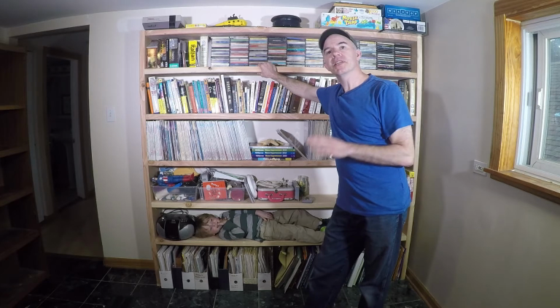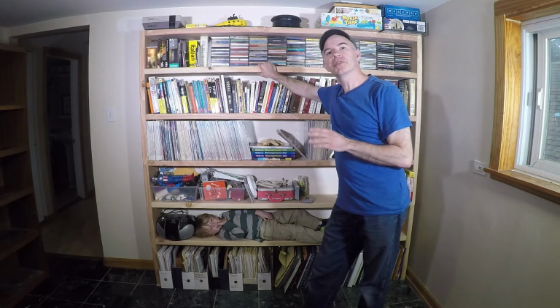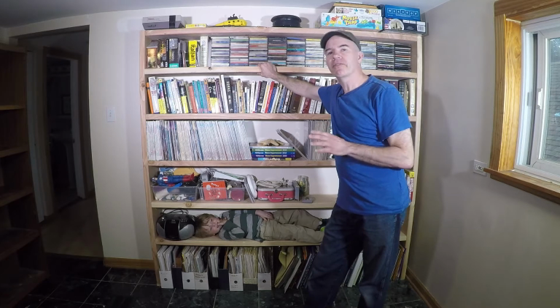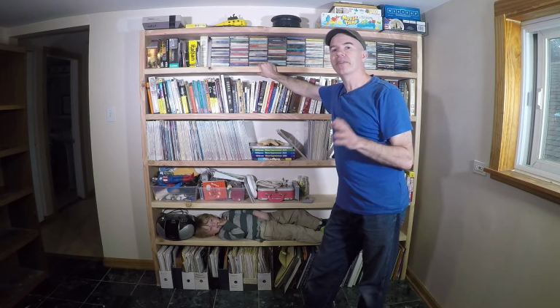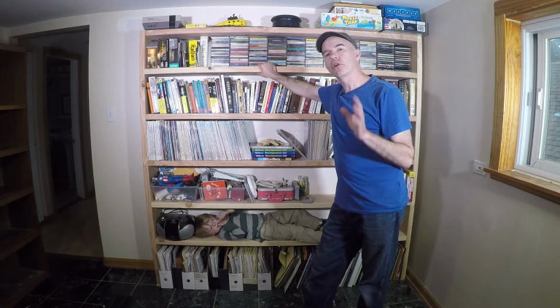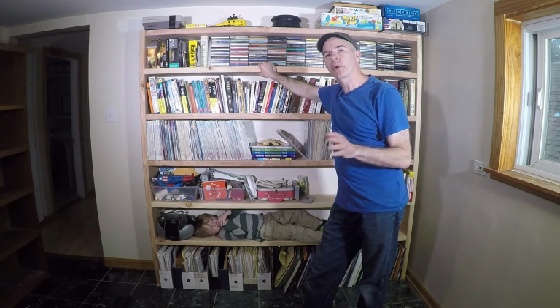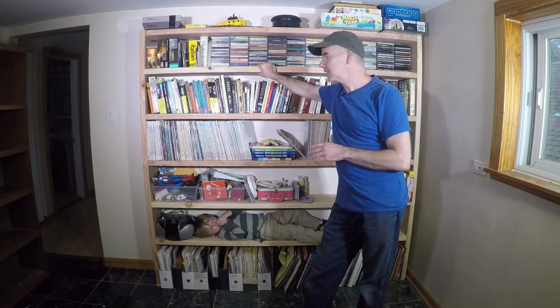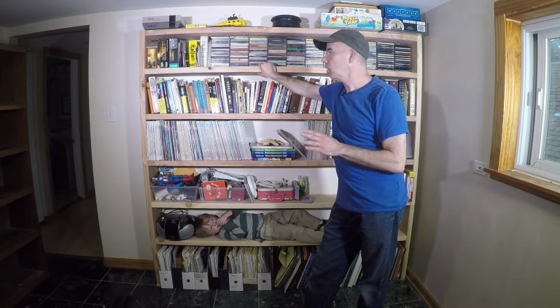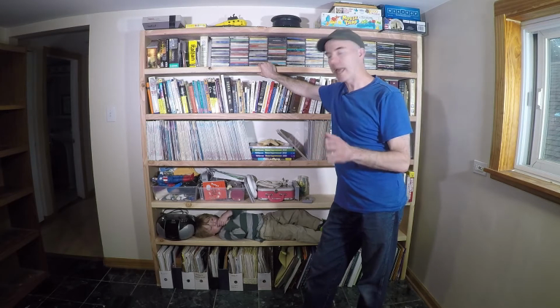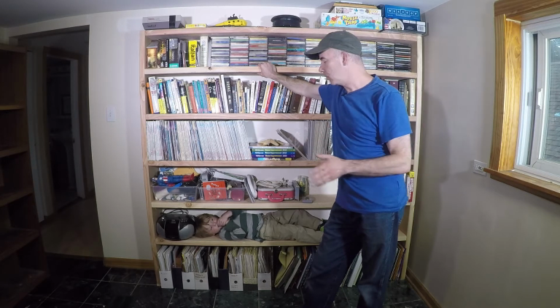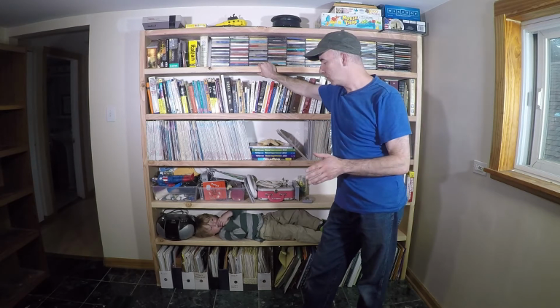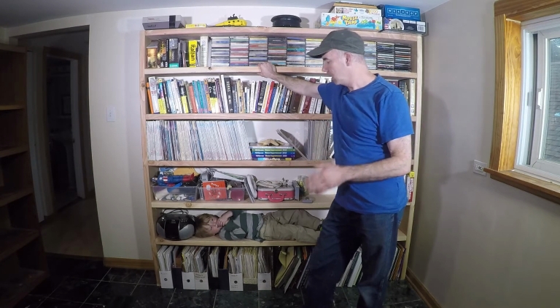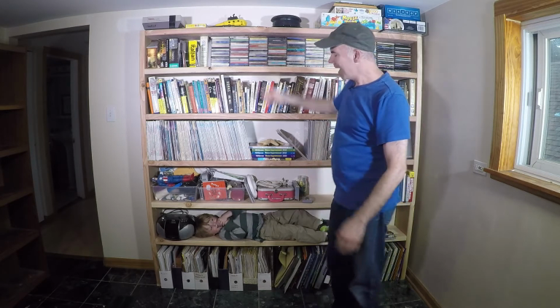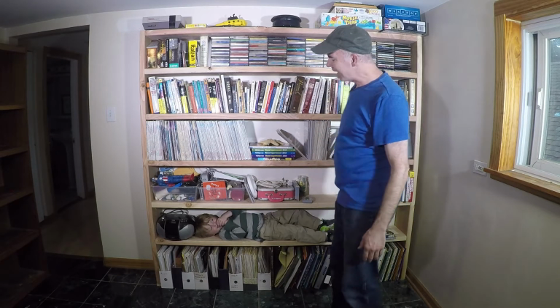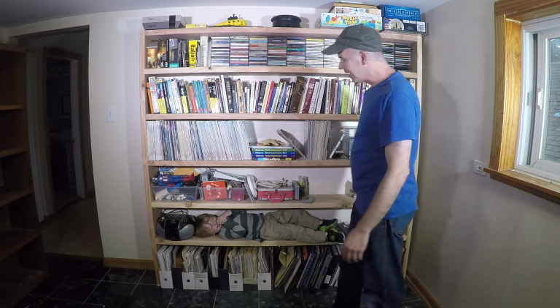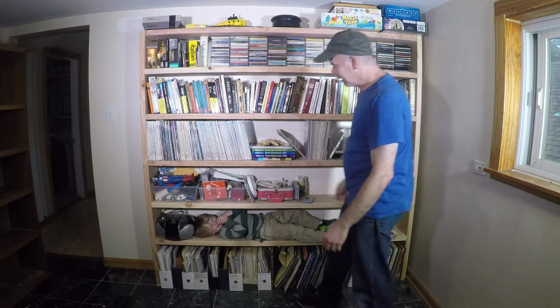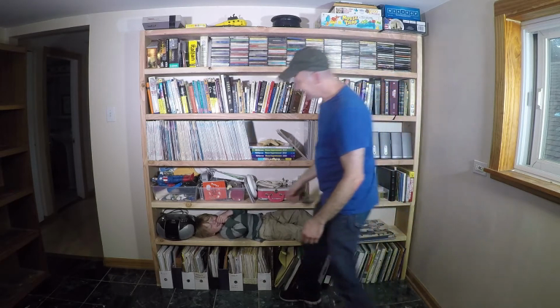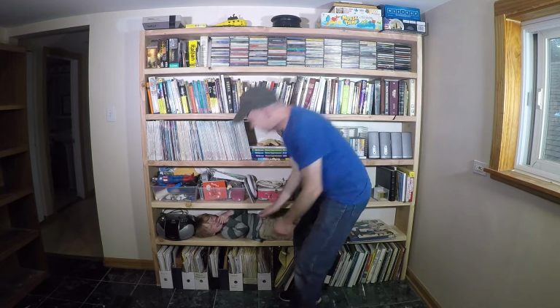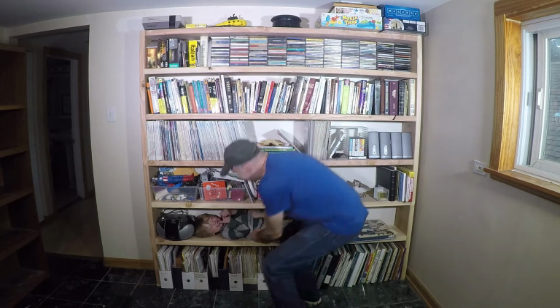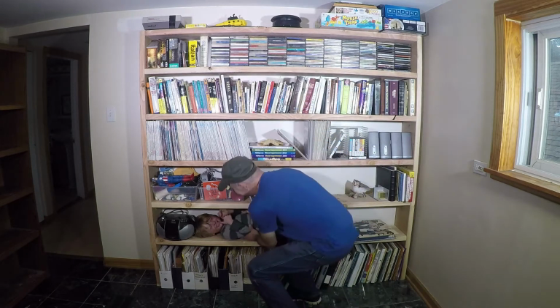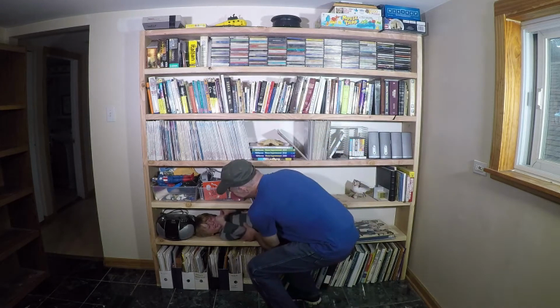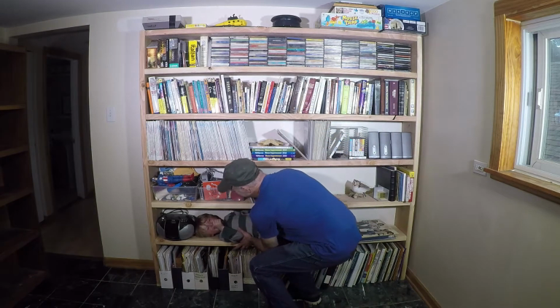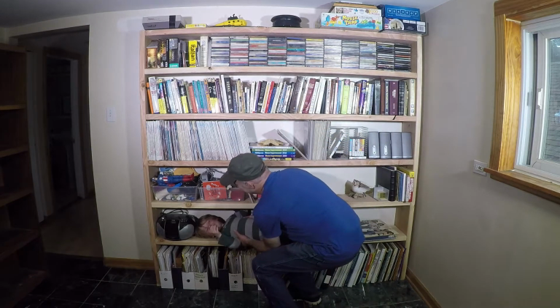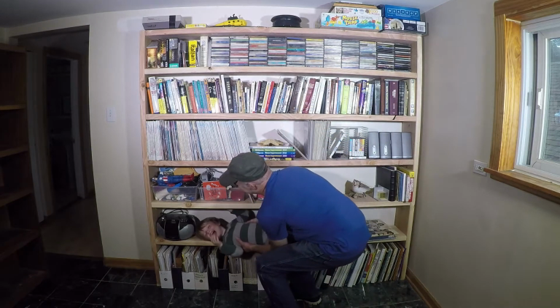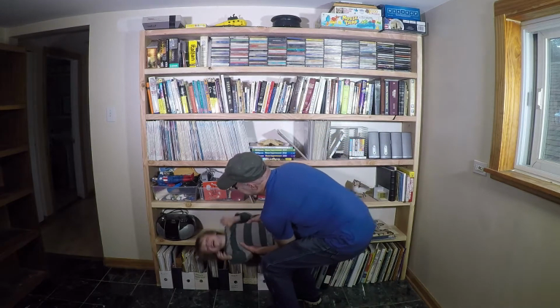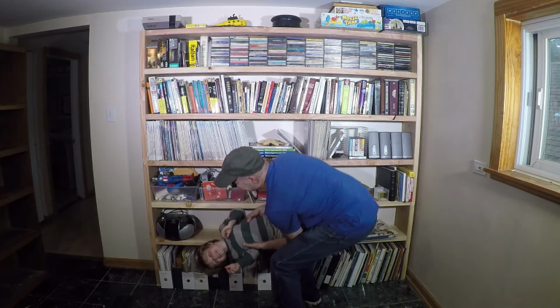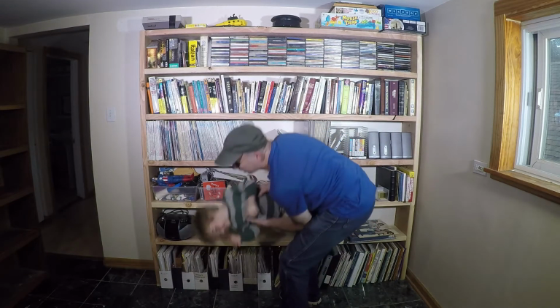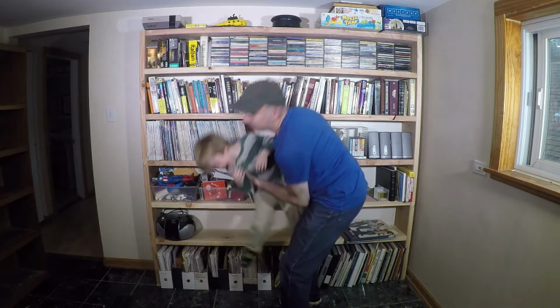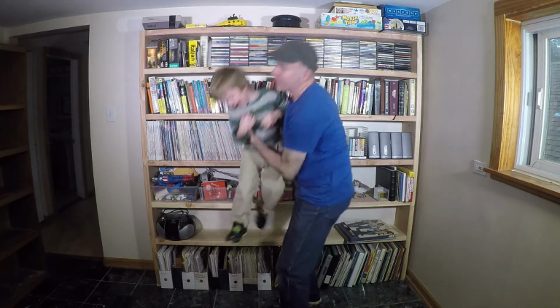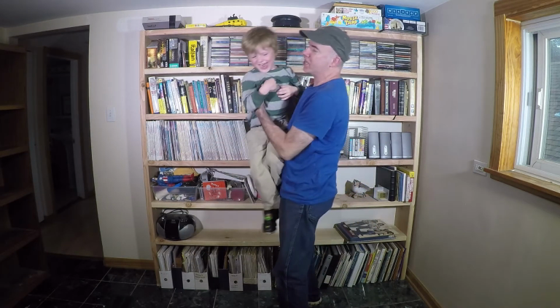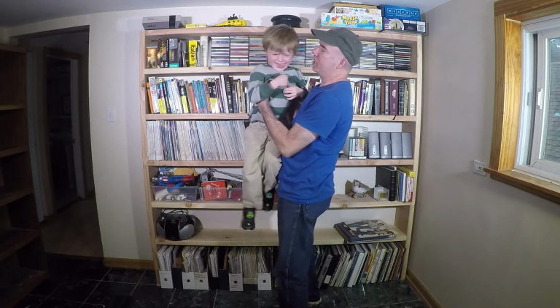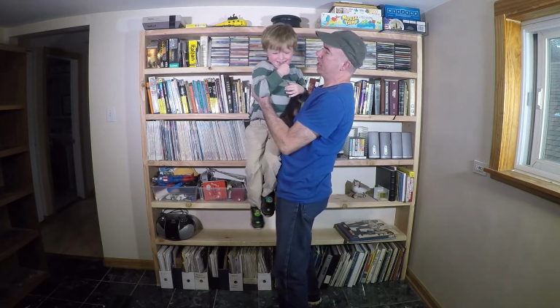This thing can survive an earthquake. It's not going anywhere. Hey, dude! I'm trying to film a video here.